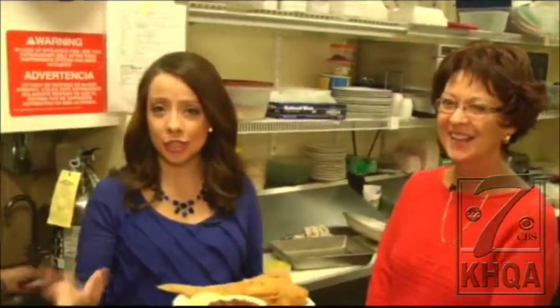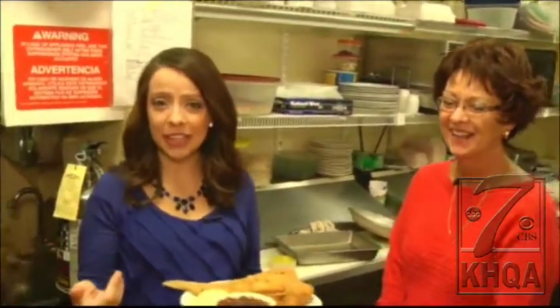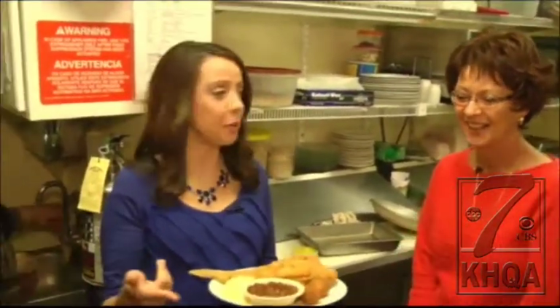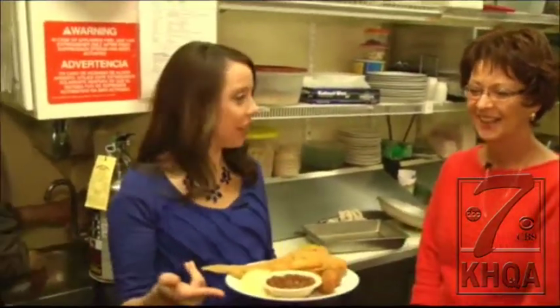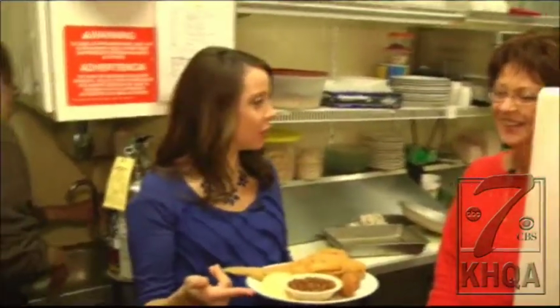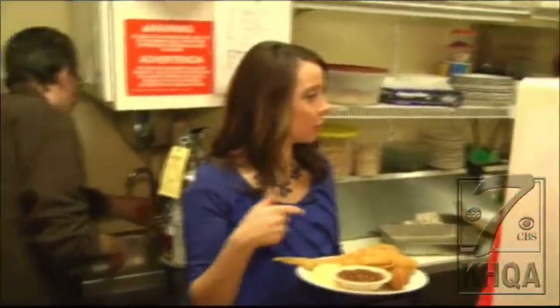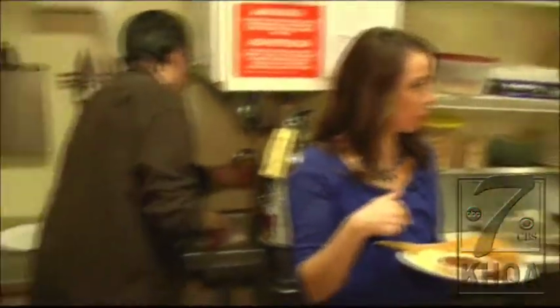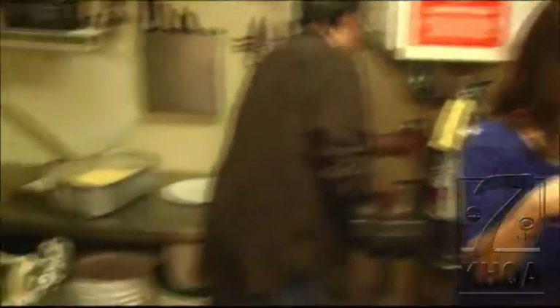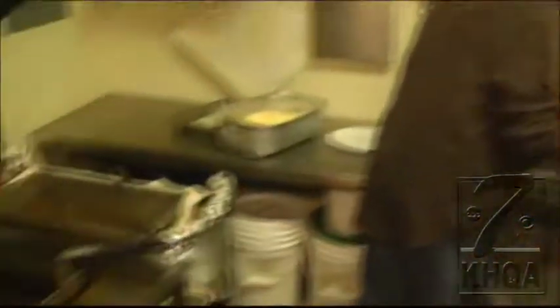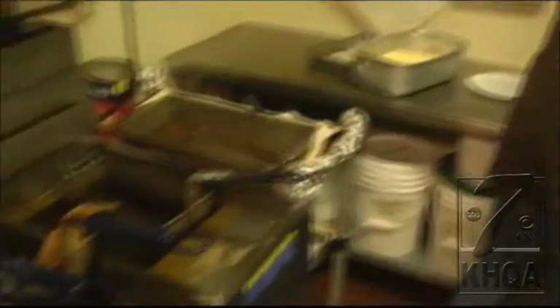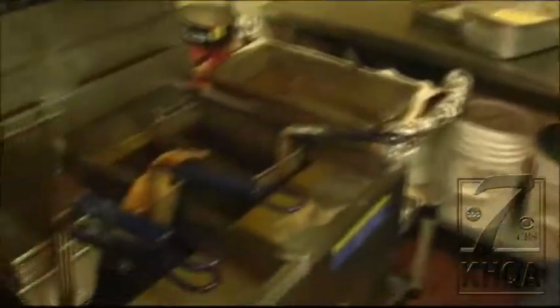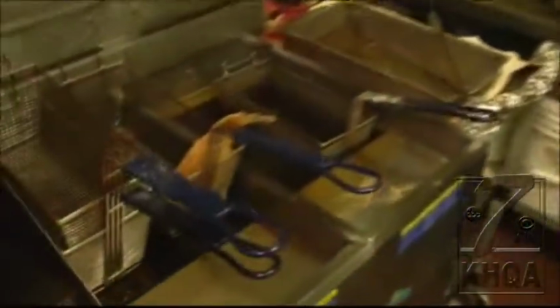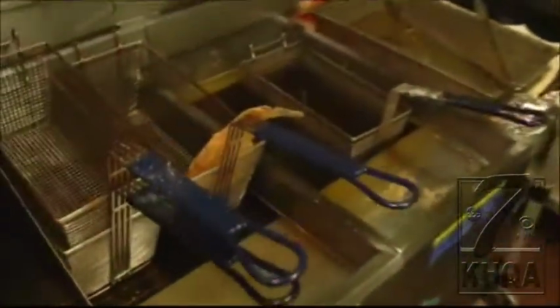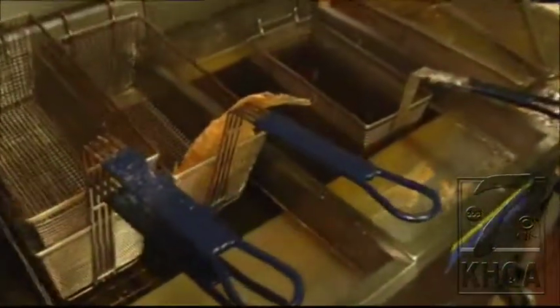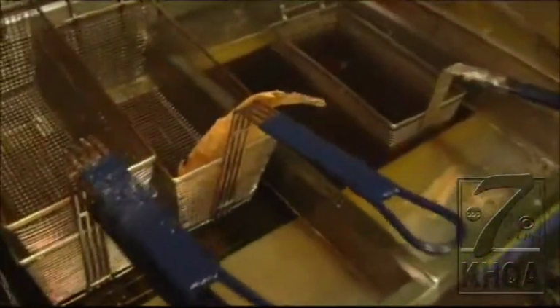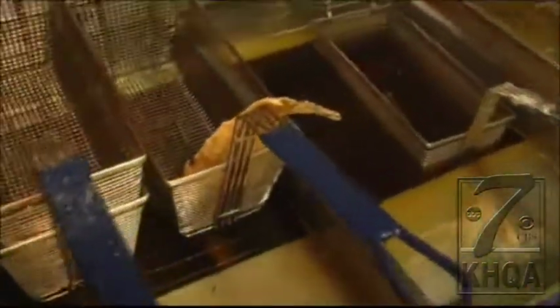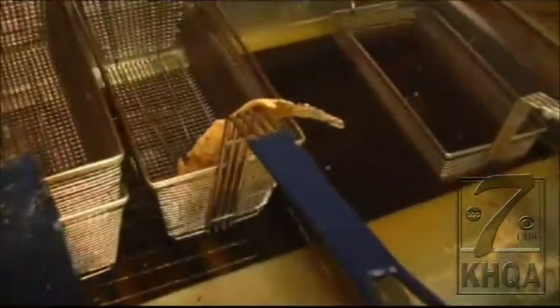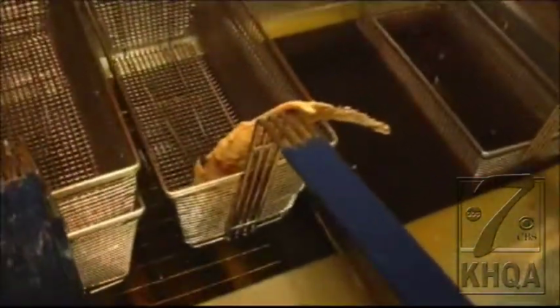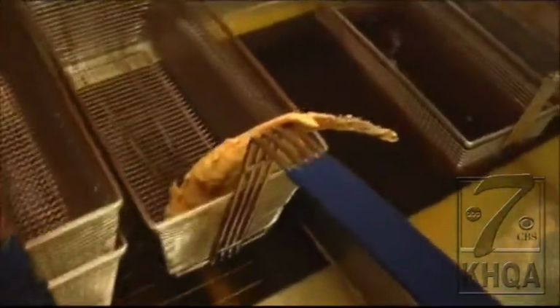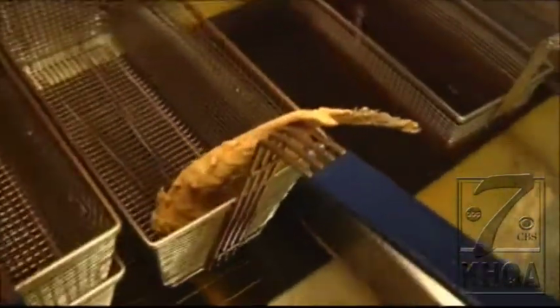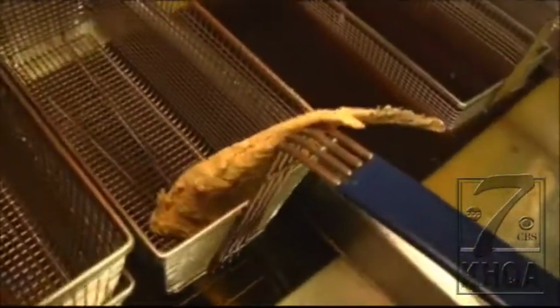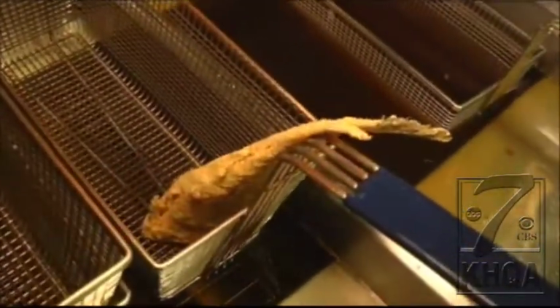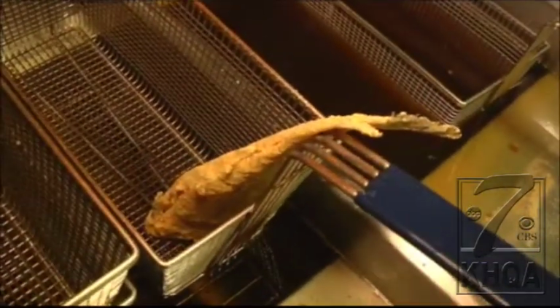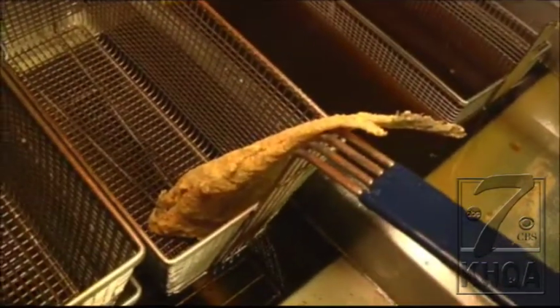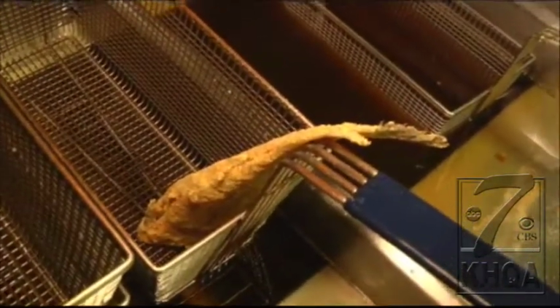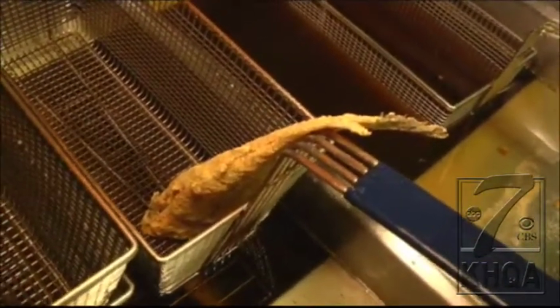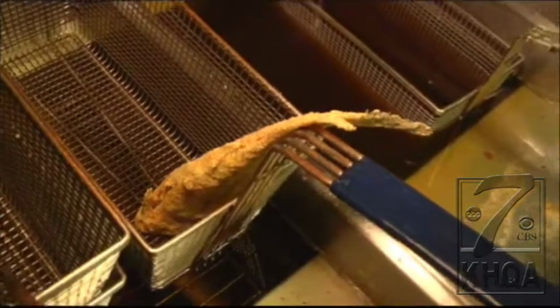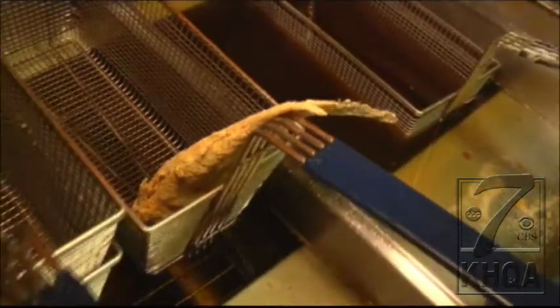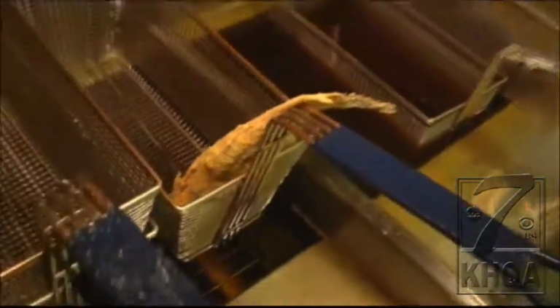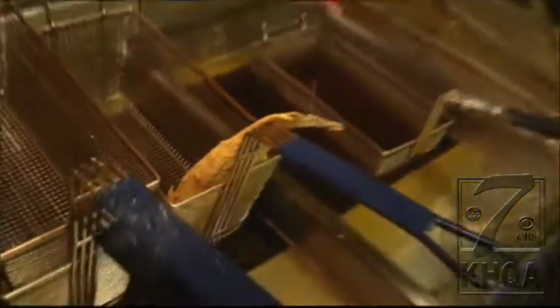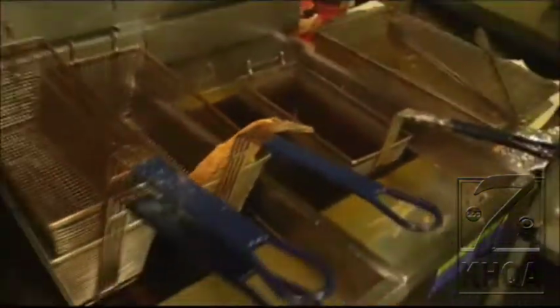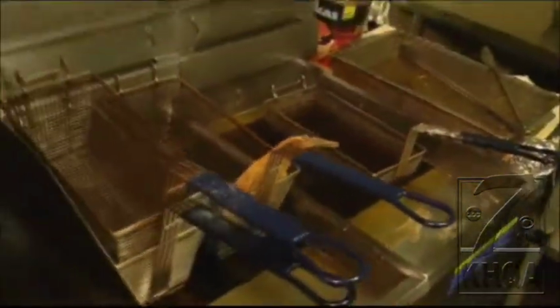They've owned Jim Veena's for about five years, and were formerly the owners of the River House in Quincy for 17 years, so they have quite the experience when it comes to fresh food.